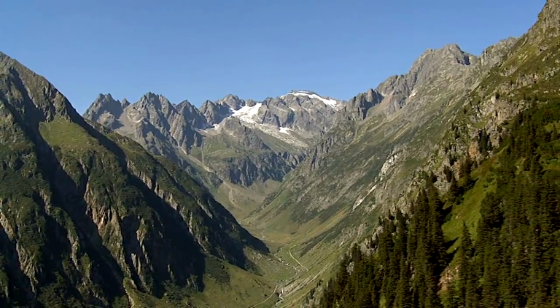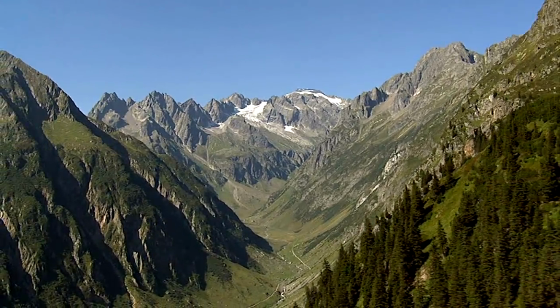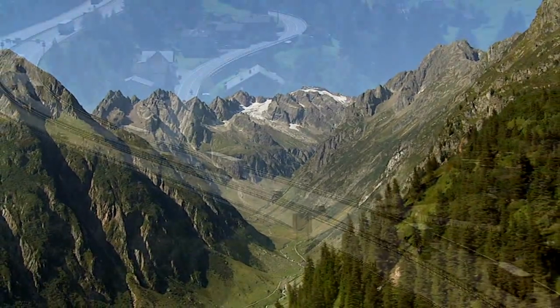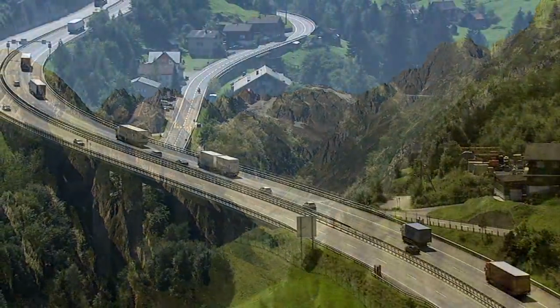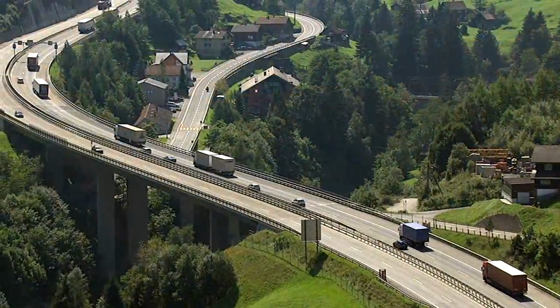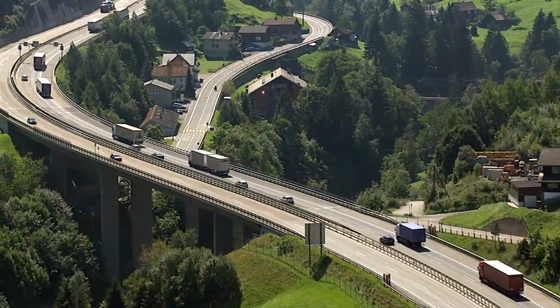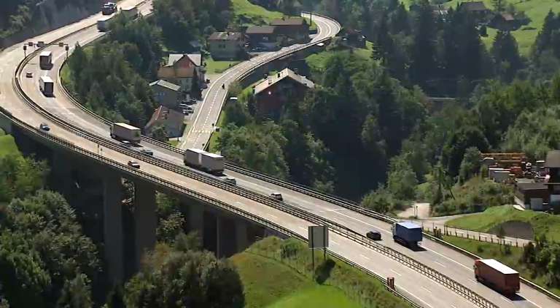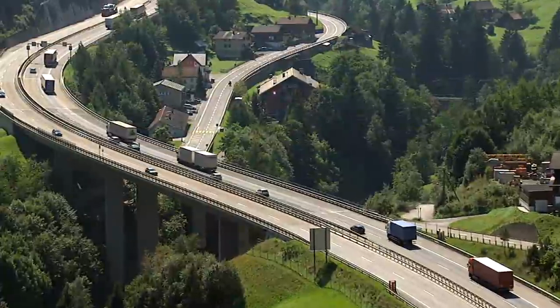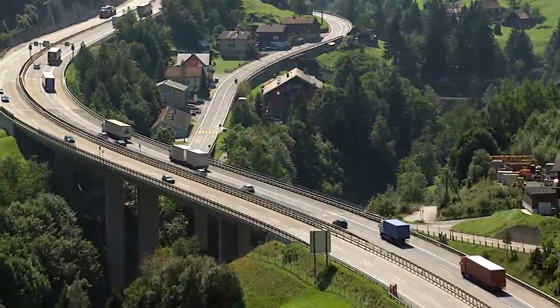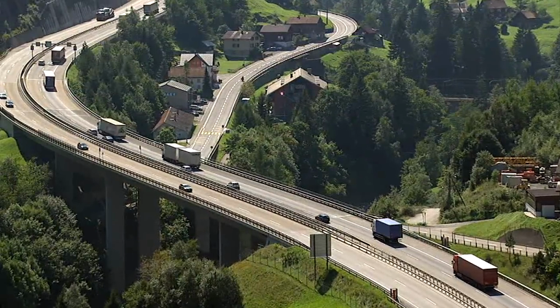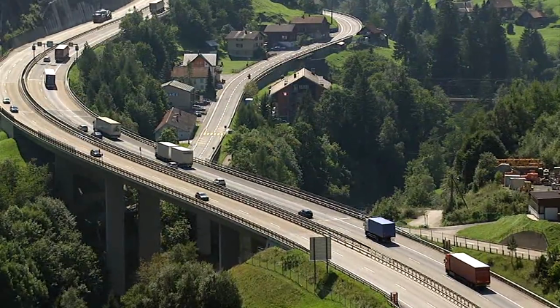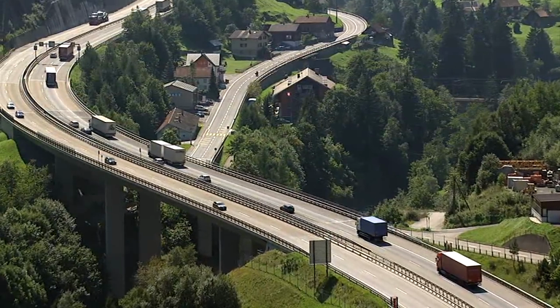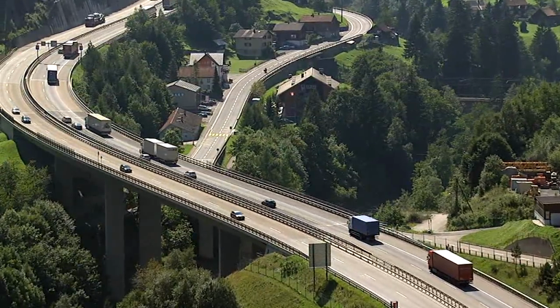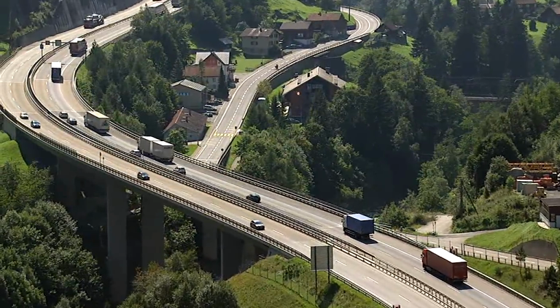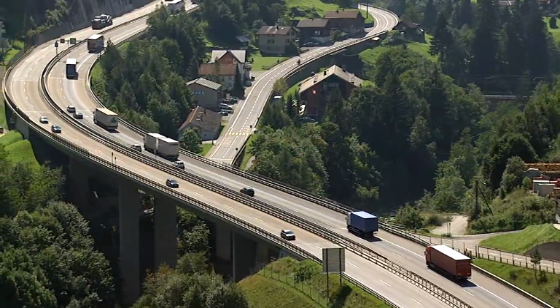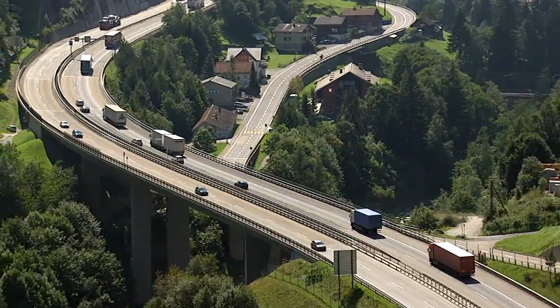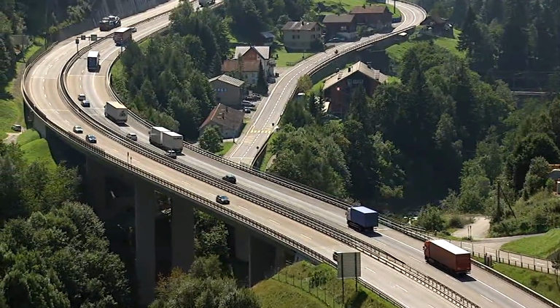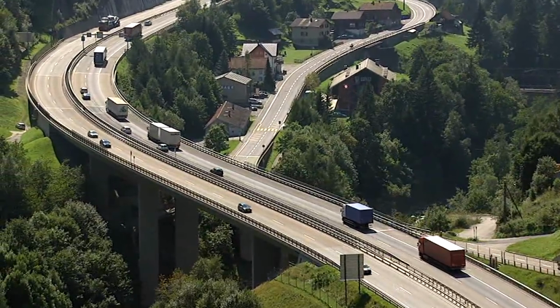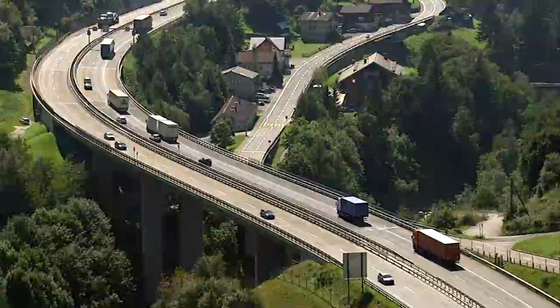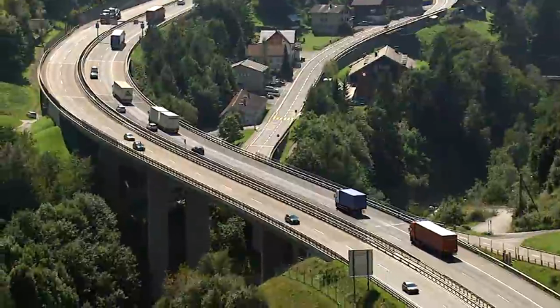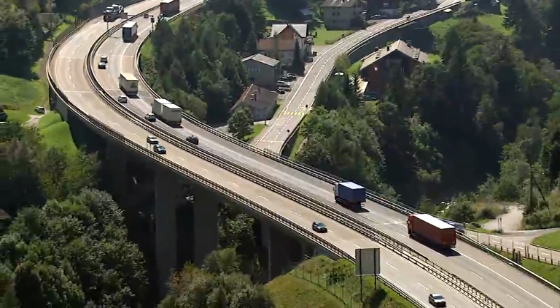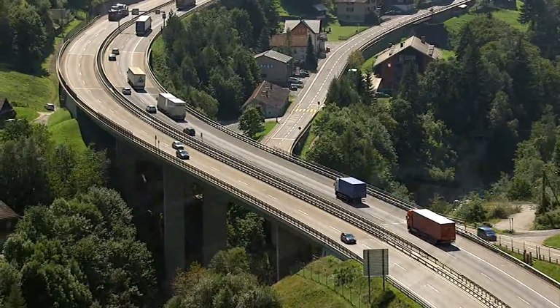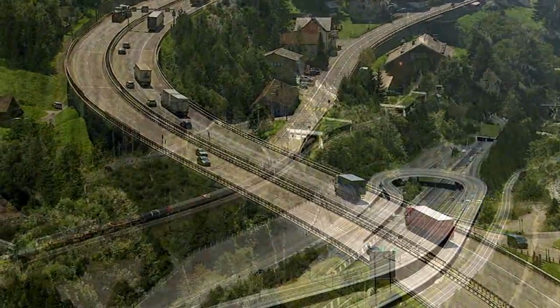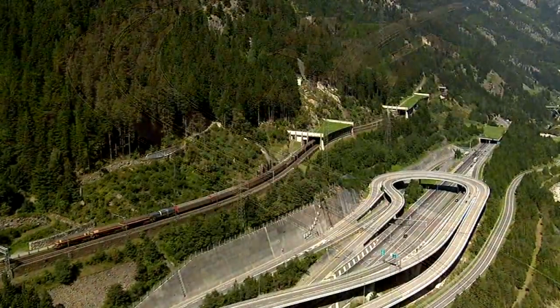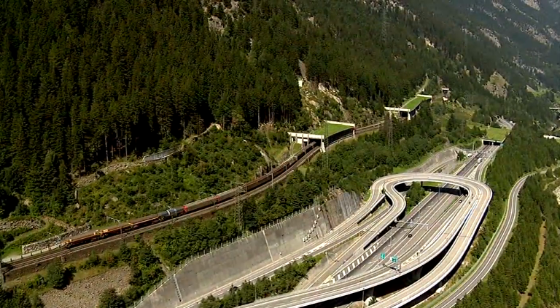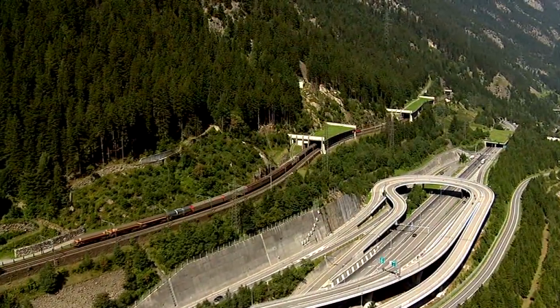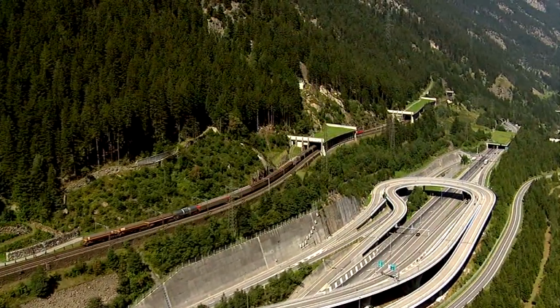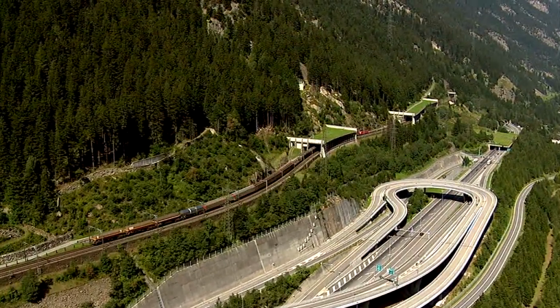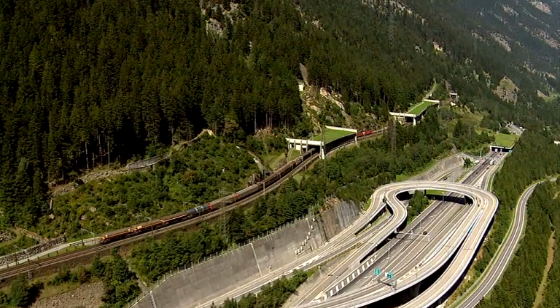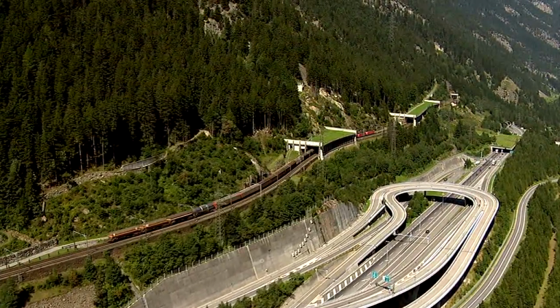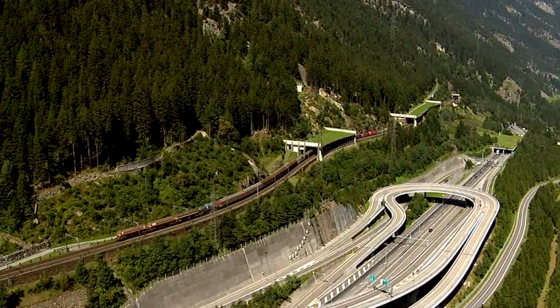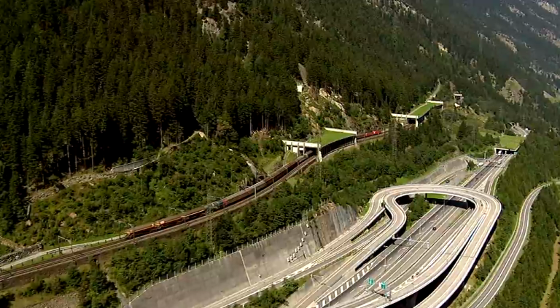The sensitive mountain environment is suffering under the constantly increasing transit traffic over the Alpine passes. Switzerland therefore wants to transfer as much goods traffic as possible off the roads and onto the railways.